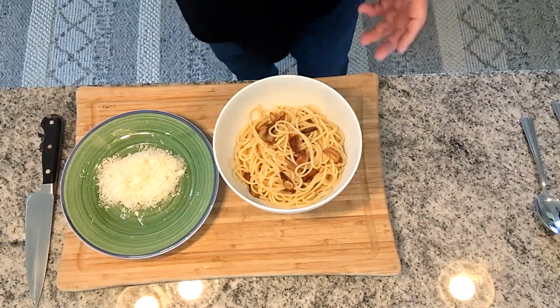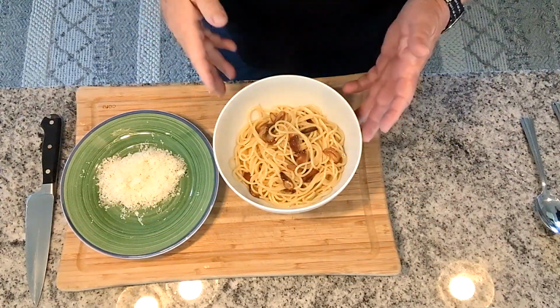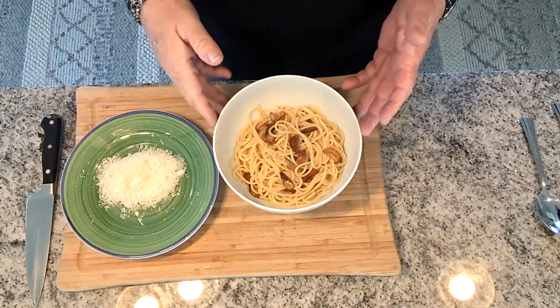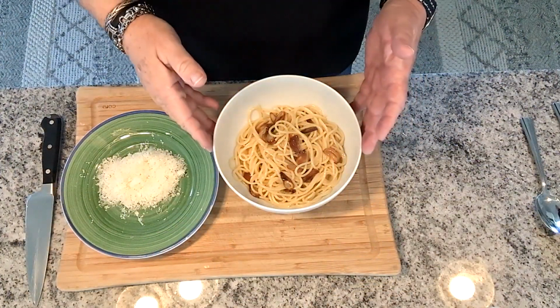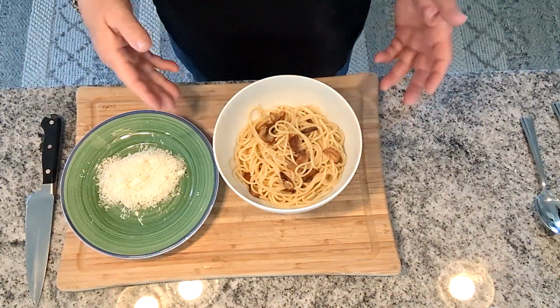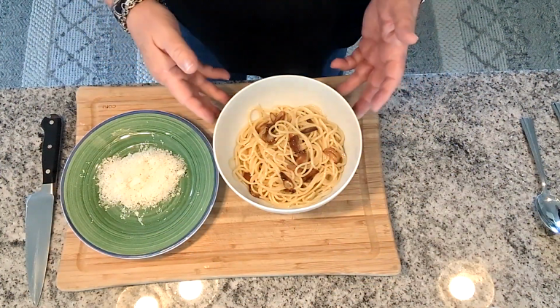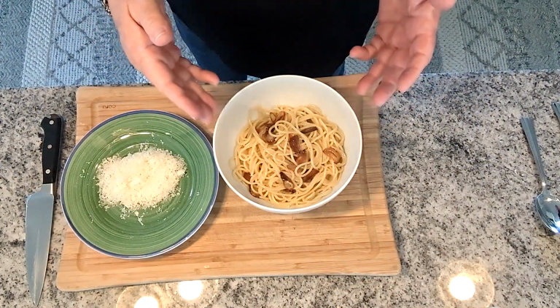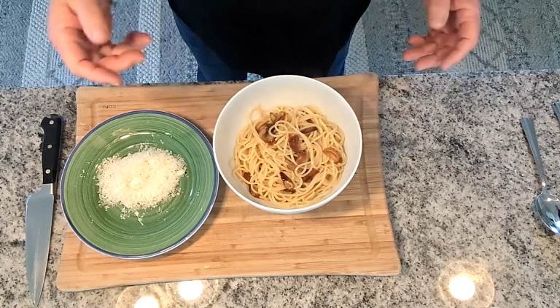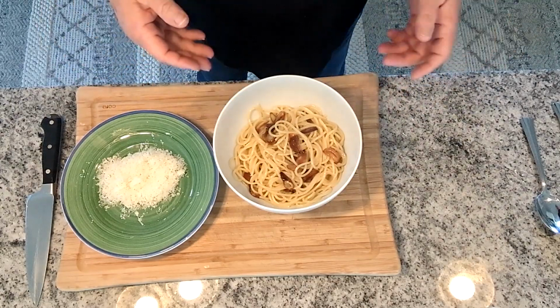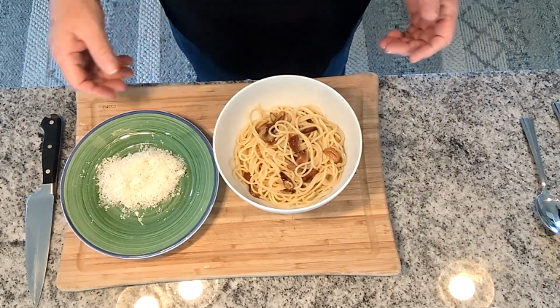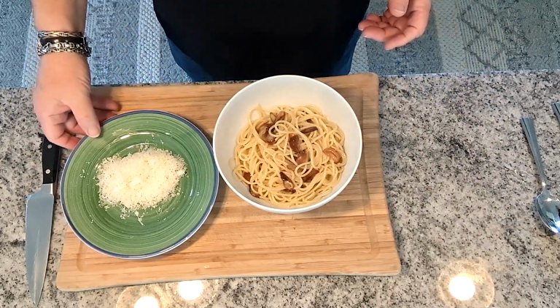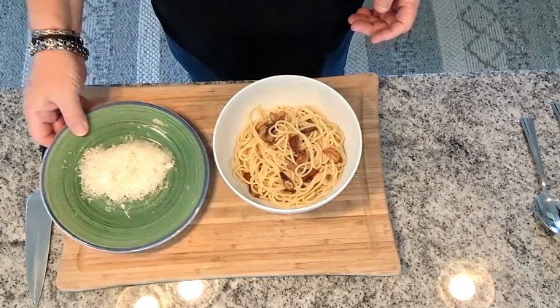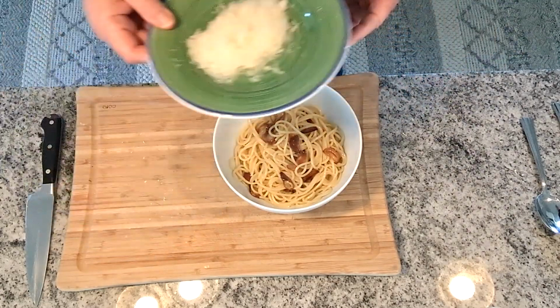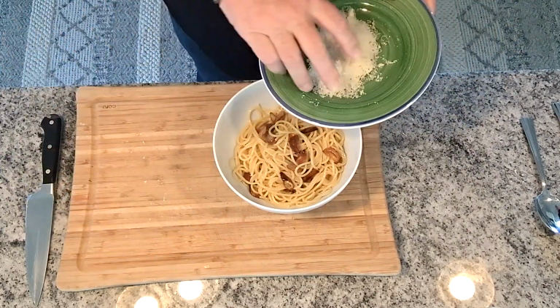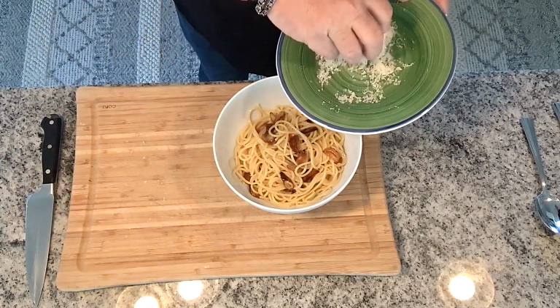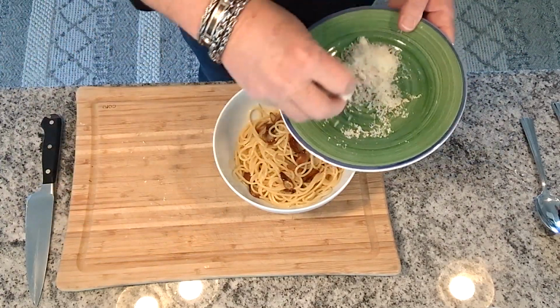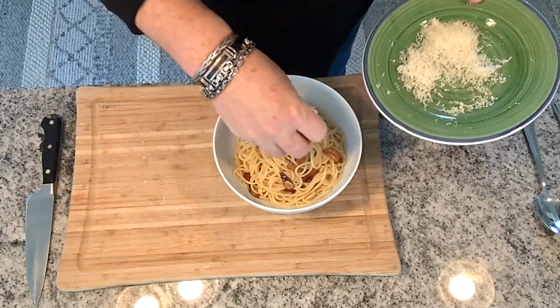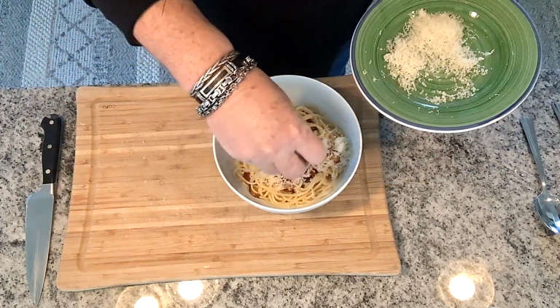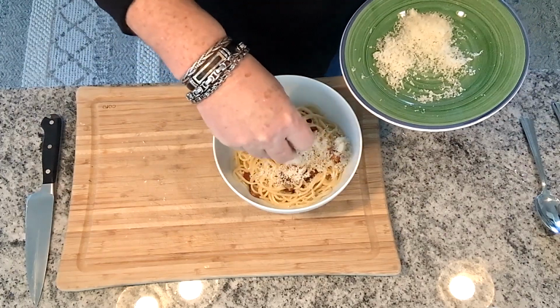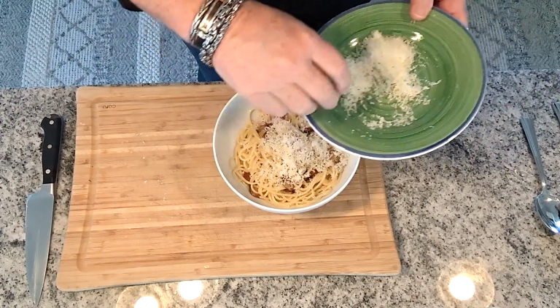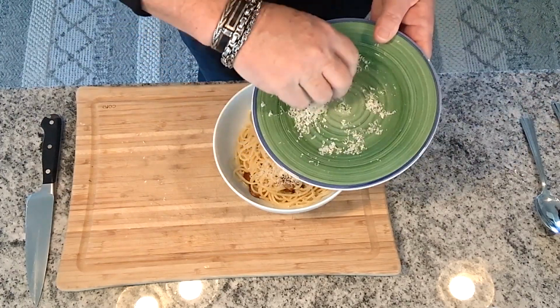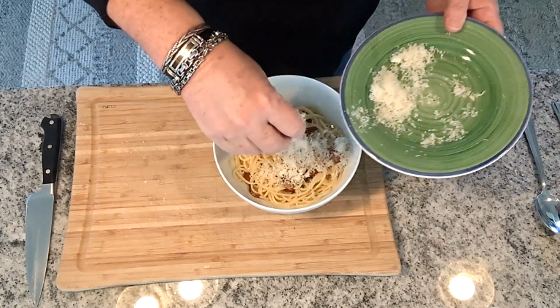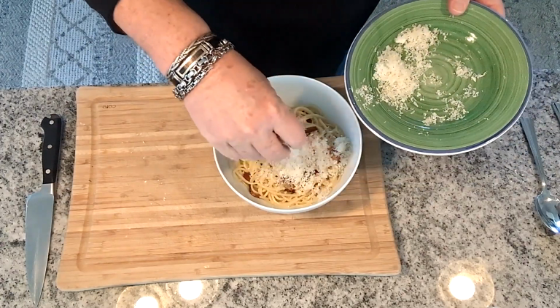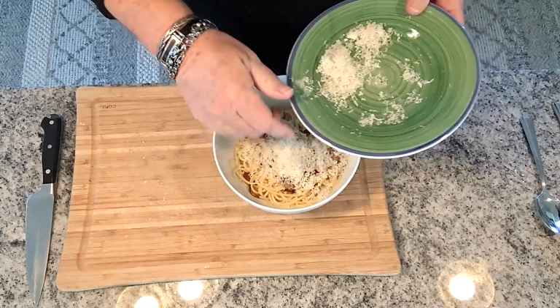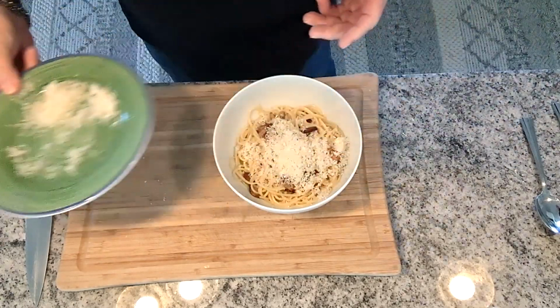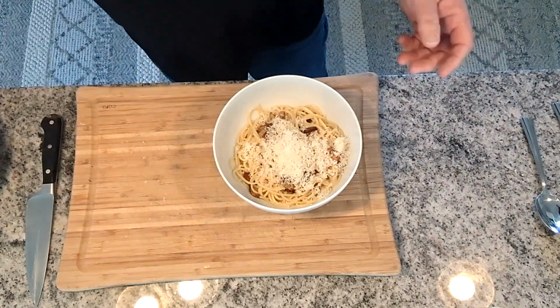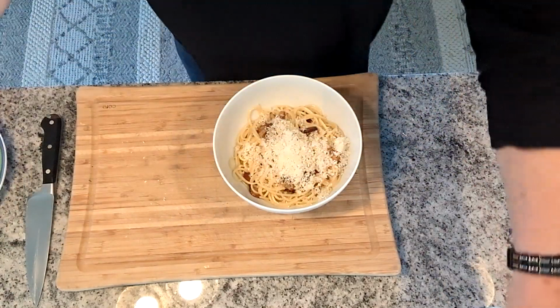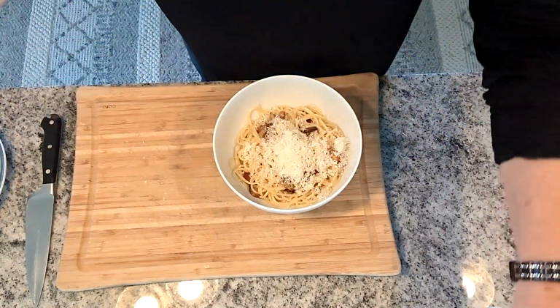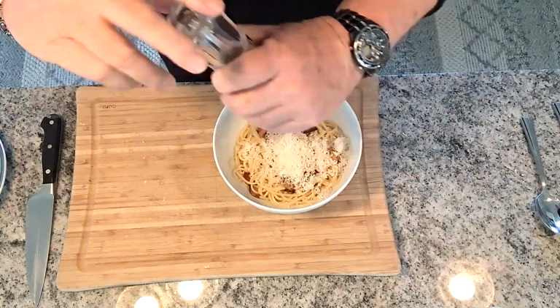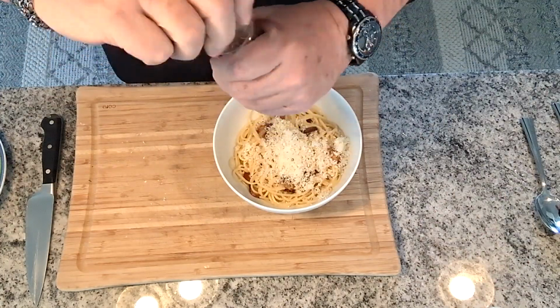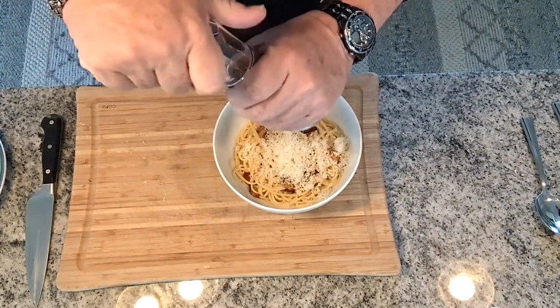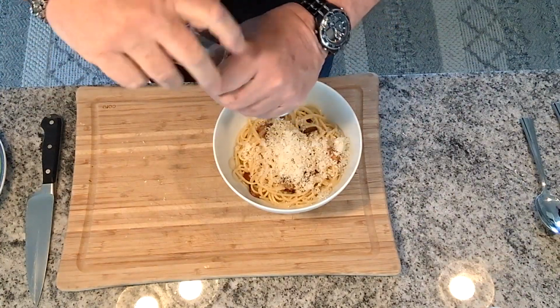Our pasta is in the bowl — these beautiful brown garlic cloves are on top. We're going to add a little parmesan cheese — in fact, a lot of parmesan cheese — and a nice crack of black pepper.